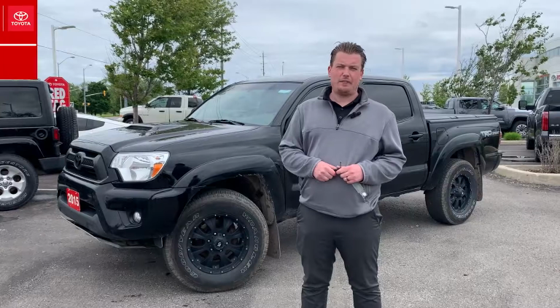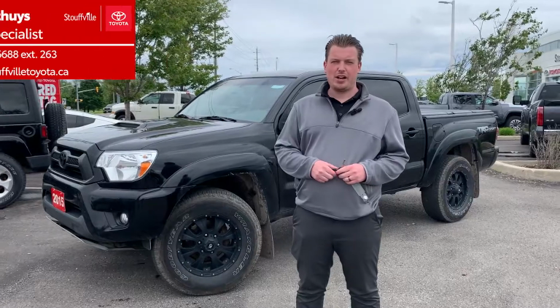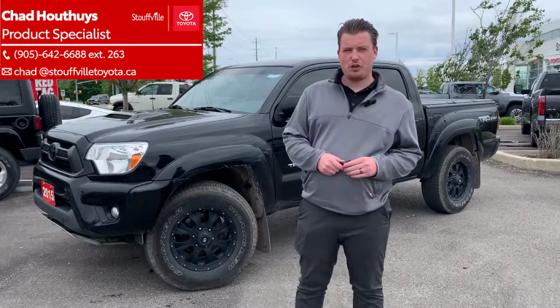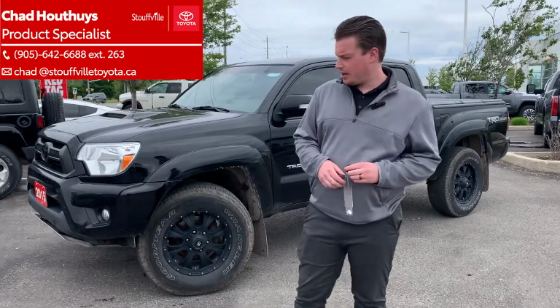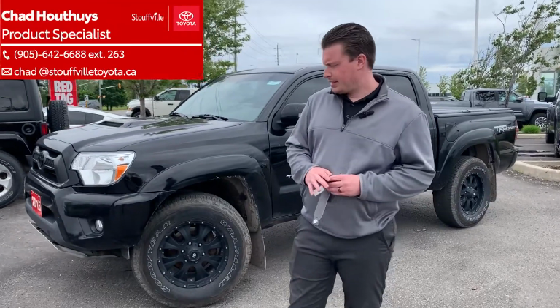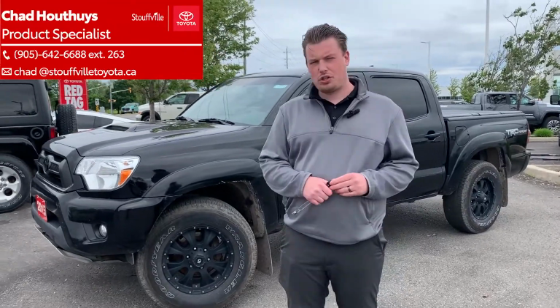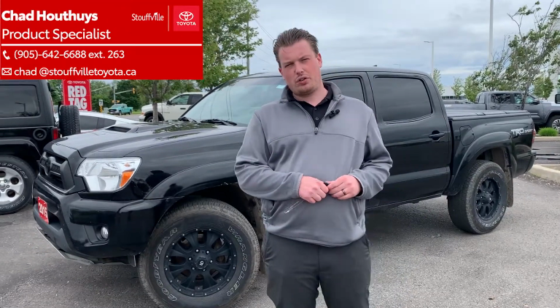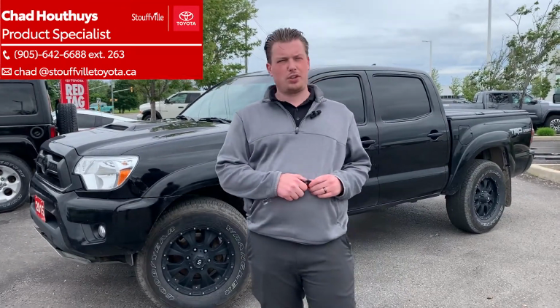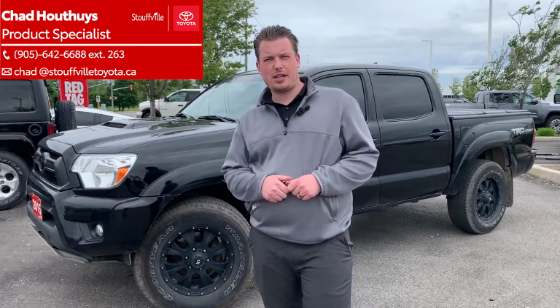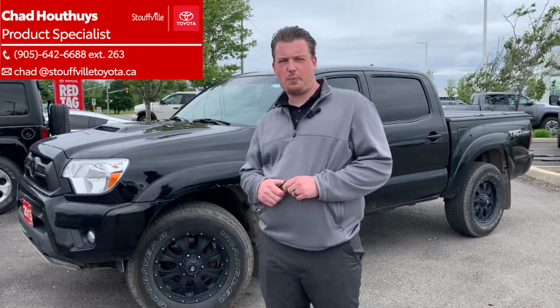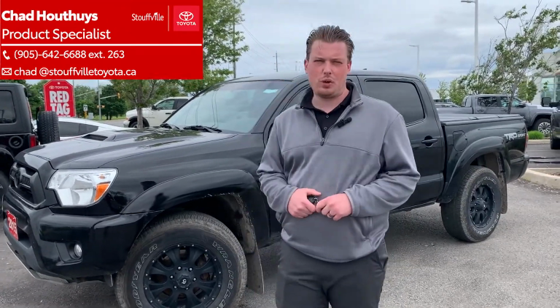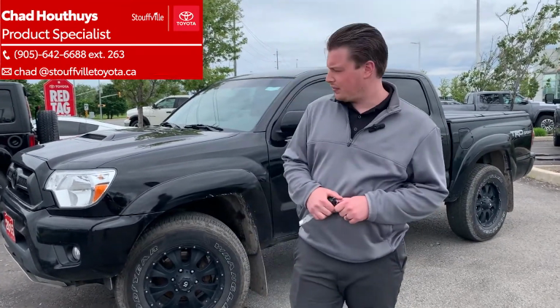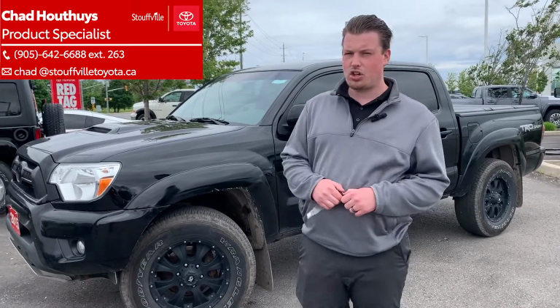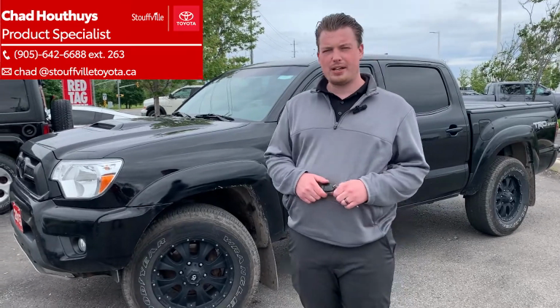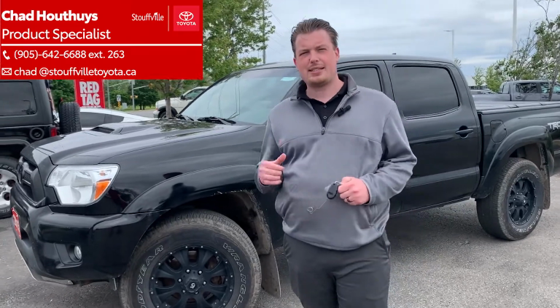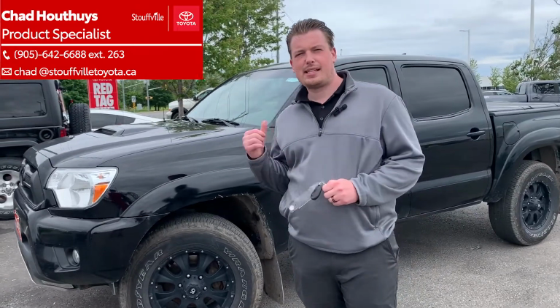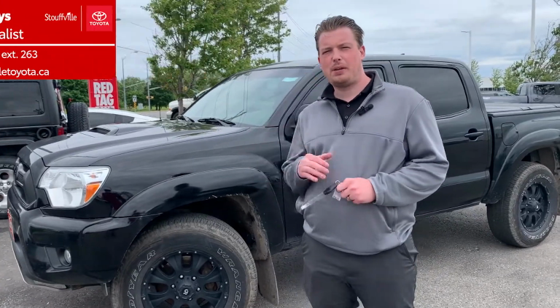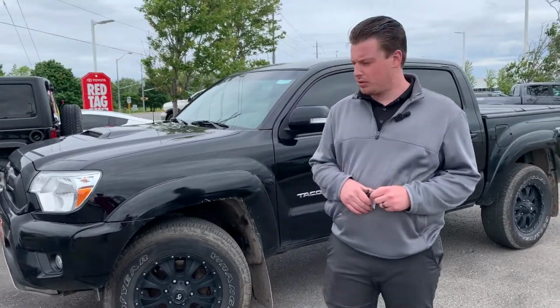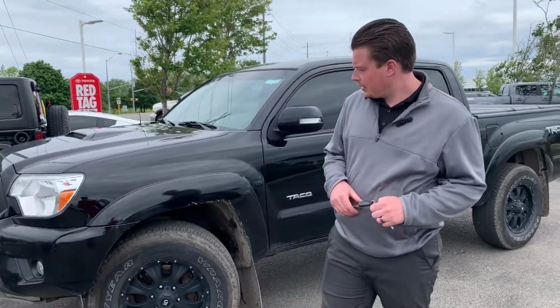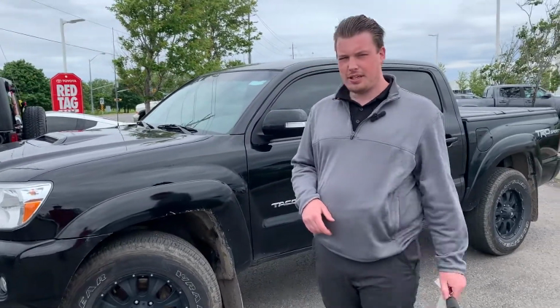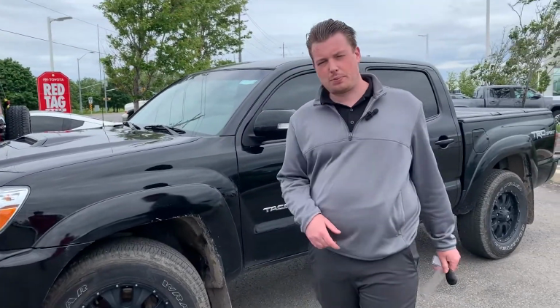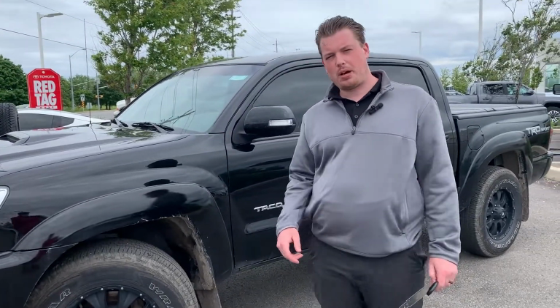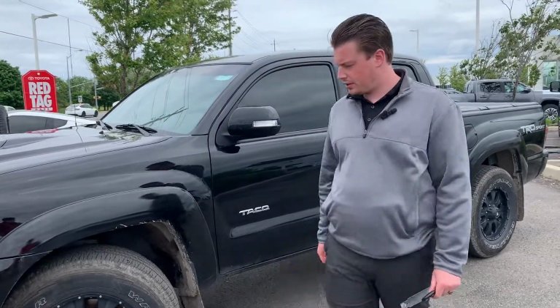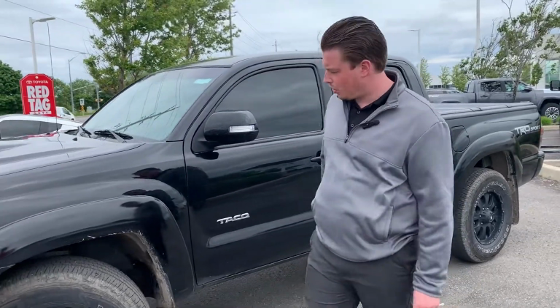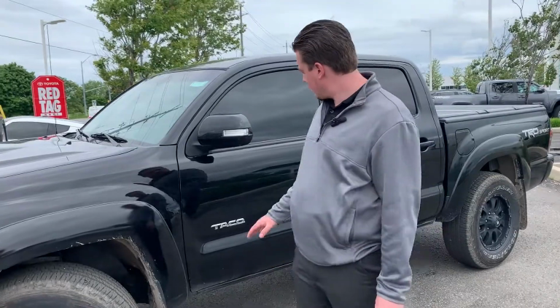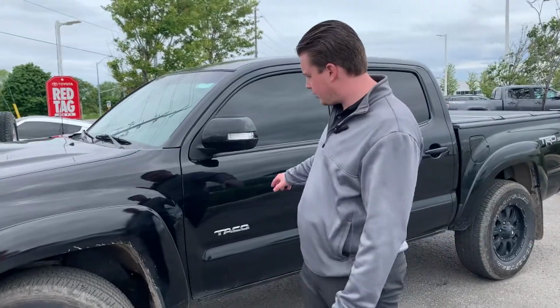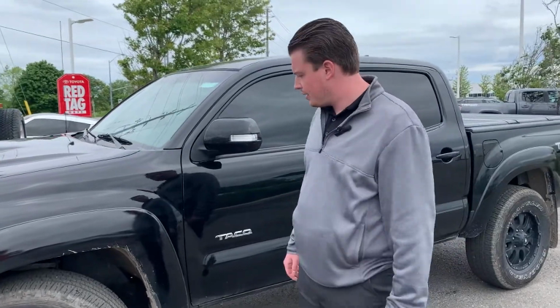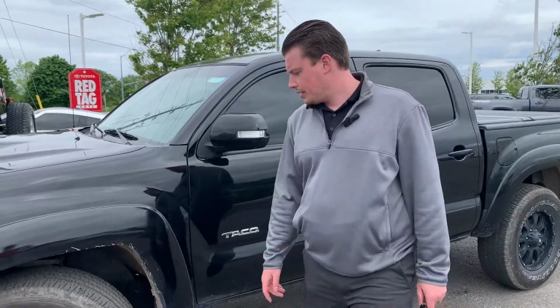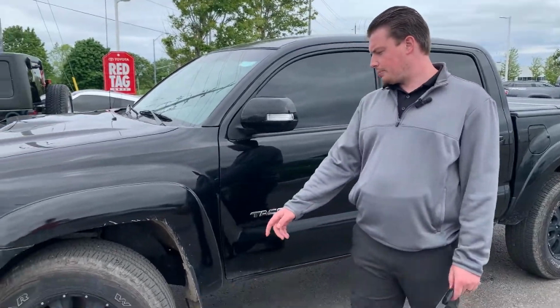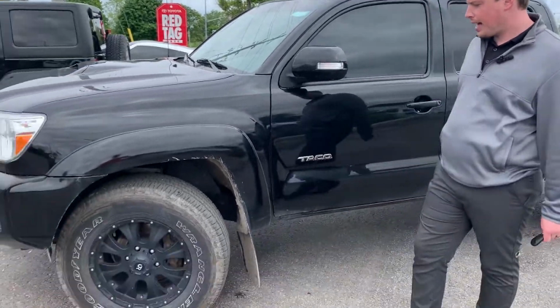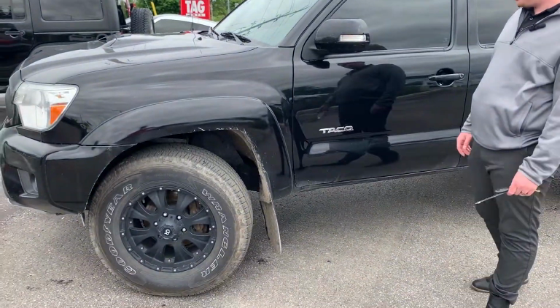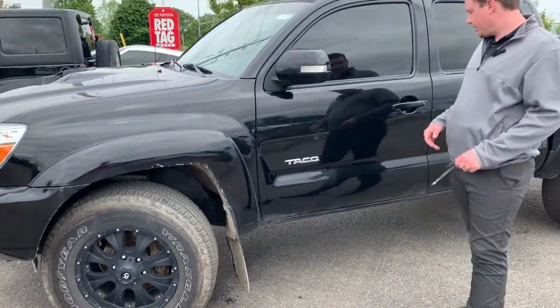Hey folks, Chad here at Stovo Toyota. Today I wanted to show you a rare trade we just had to show up. It's a 2015 Tacoma — a six-speed manual, TRD Sport model. It's got the short box, it's a double cab, and it's got nice black alloy wheels on there.